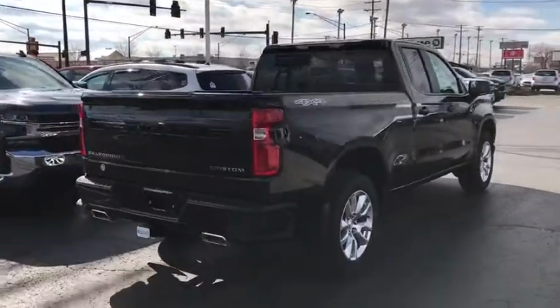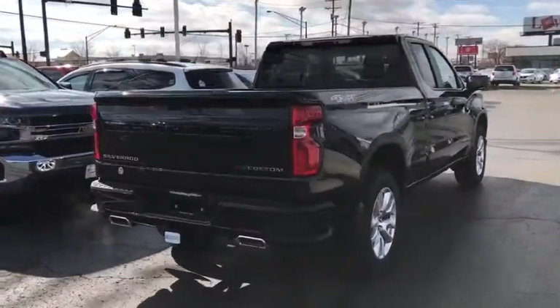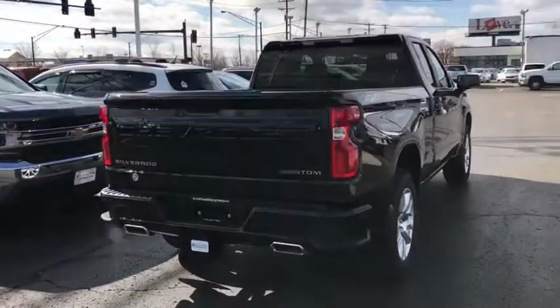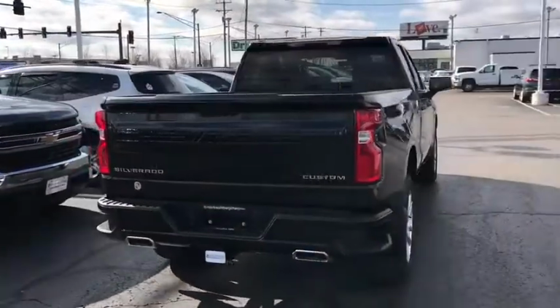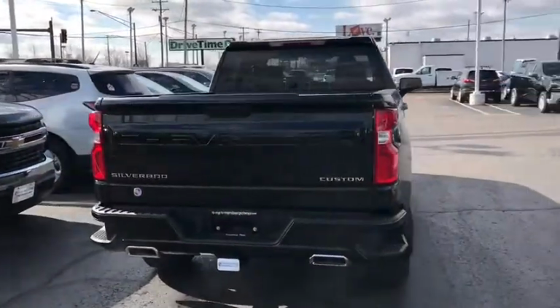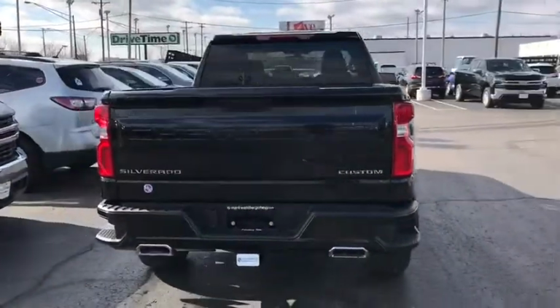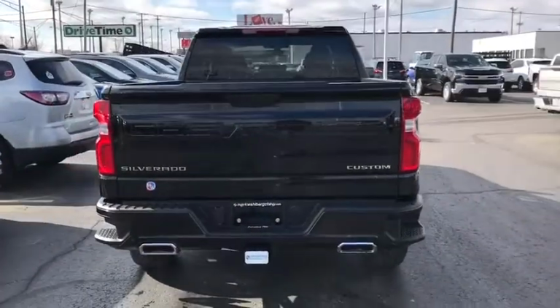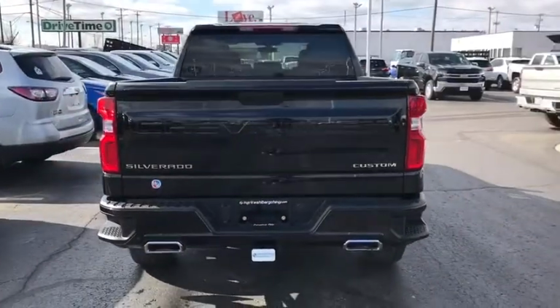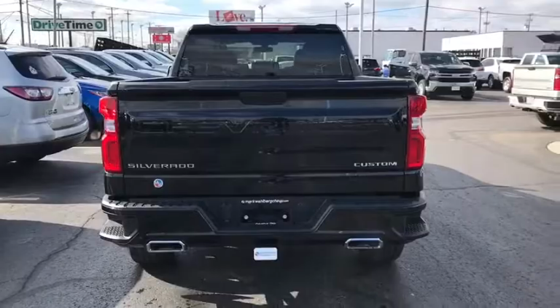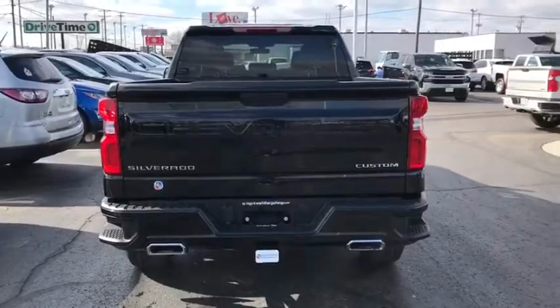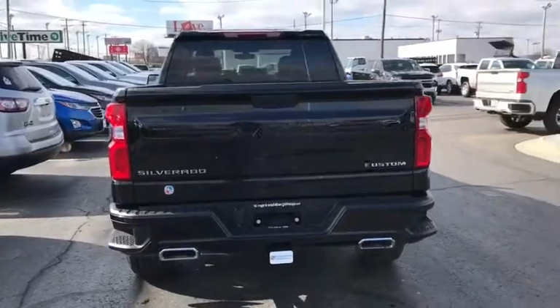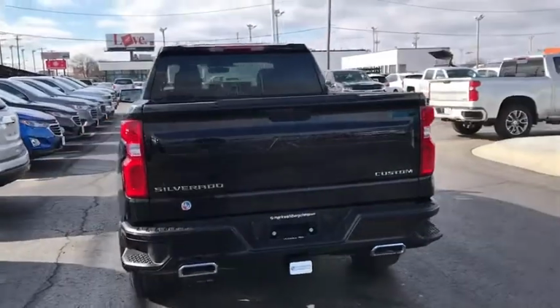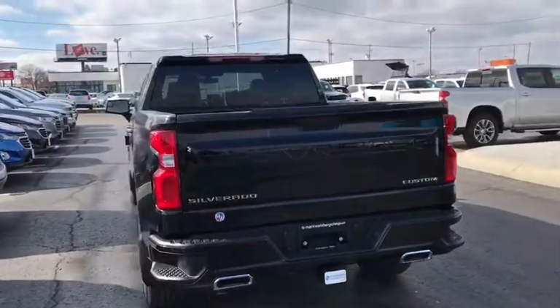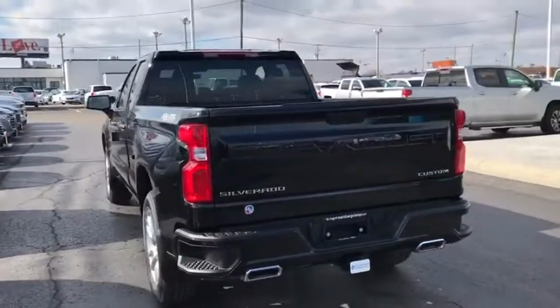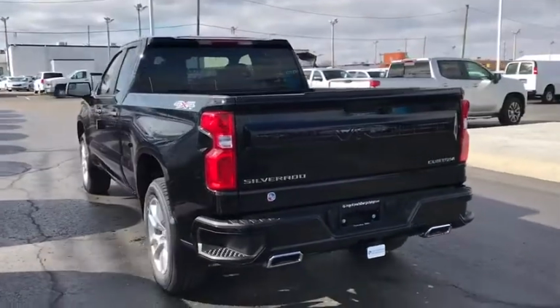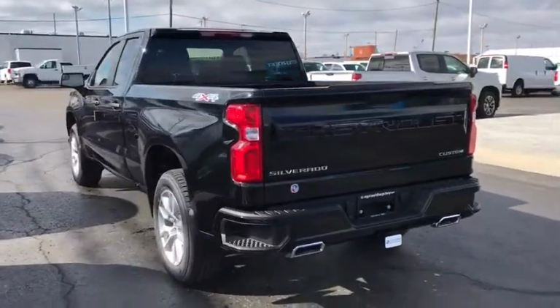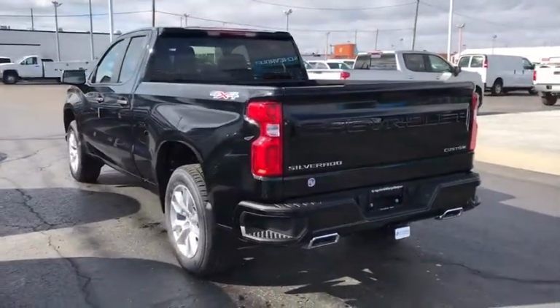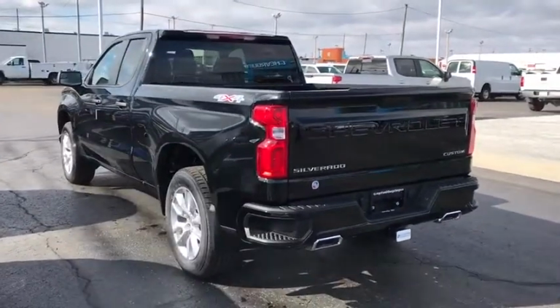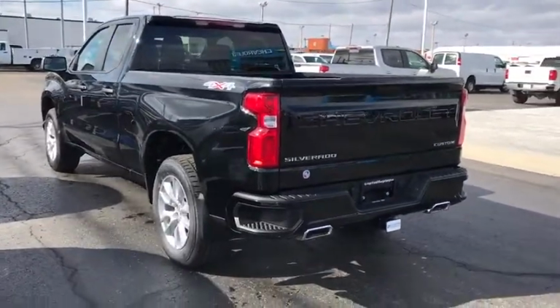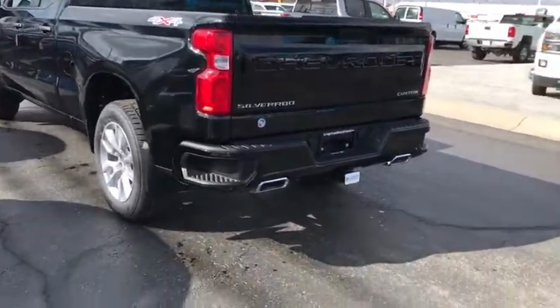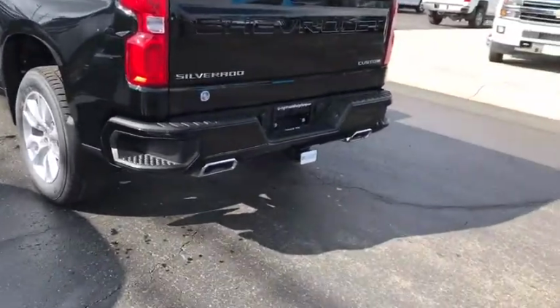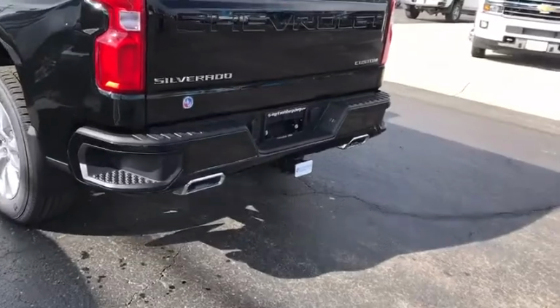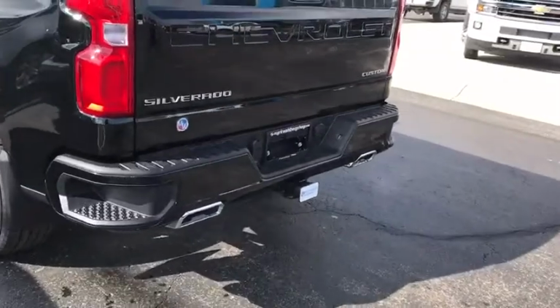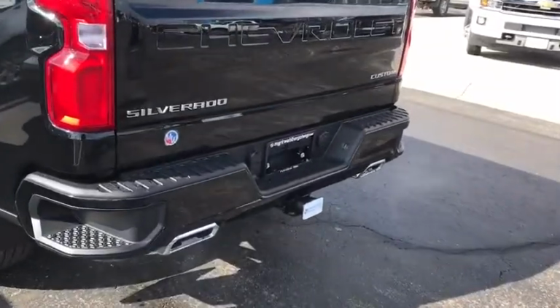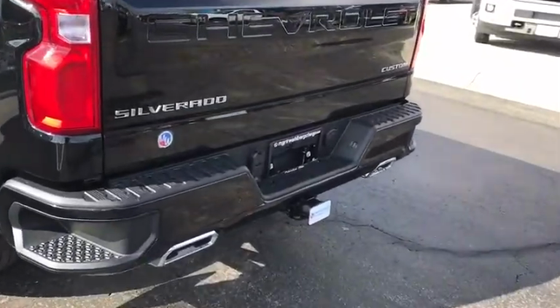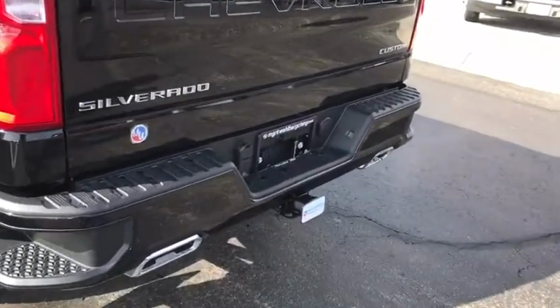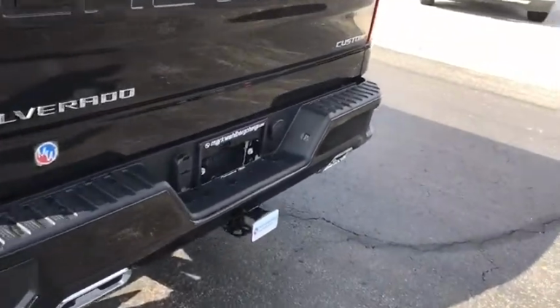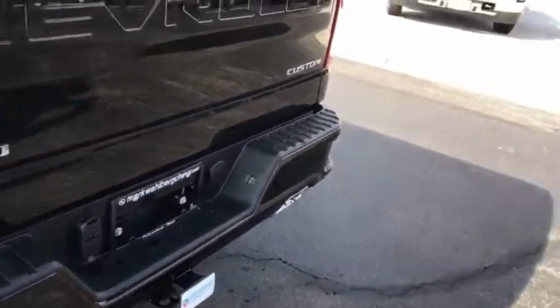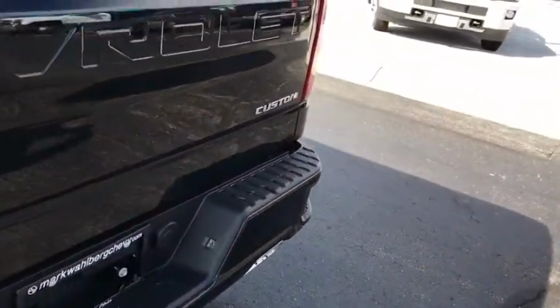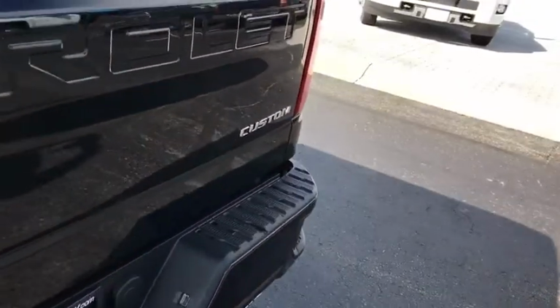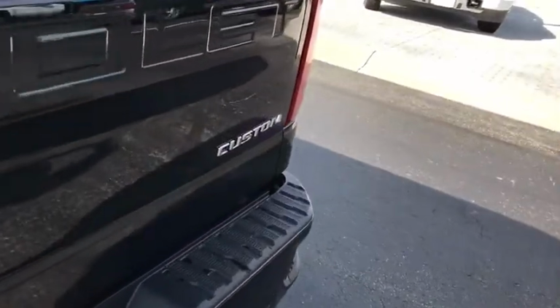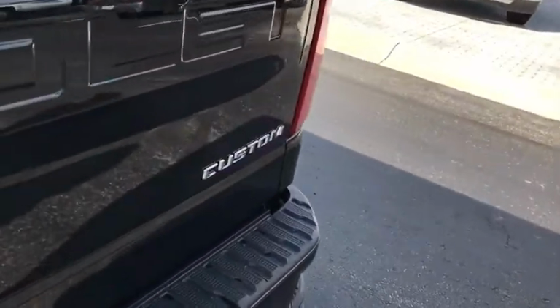Traction control, remote engine start, dual airbags, power steering, alloy wheels, four-wheel disc brakes, floor mats, electronic stability control, trip computer, power windows, power door locks.